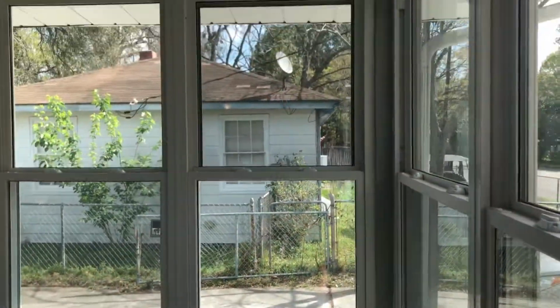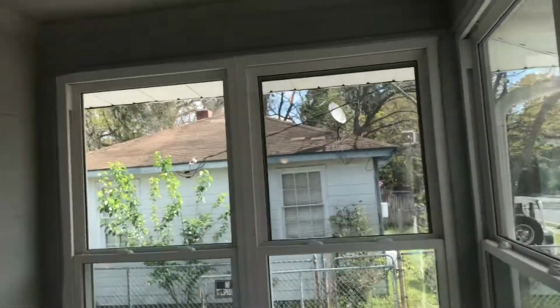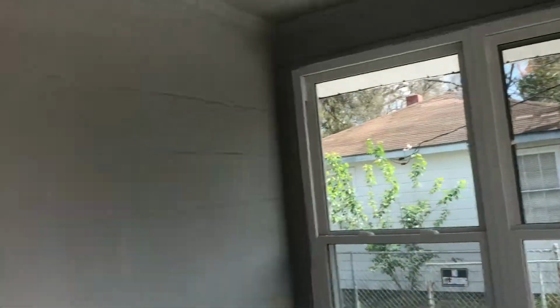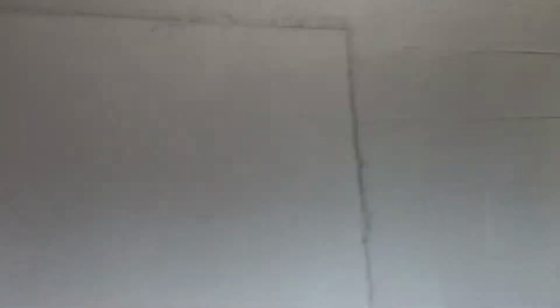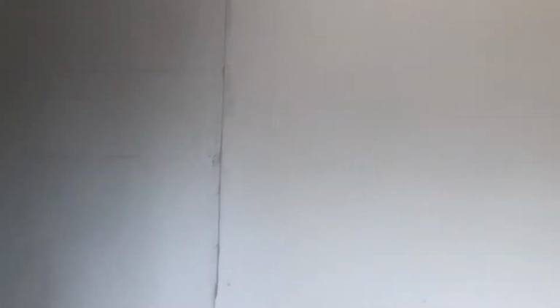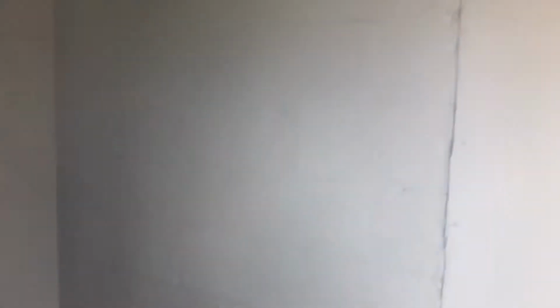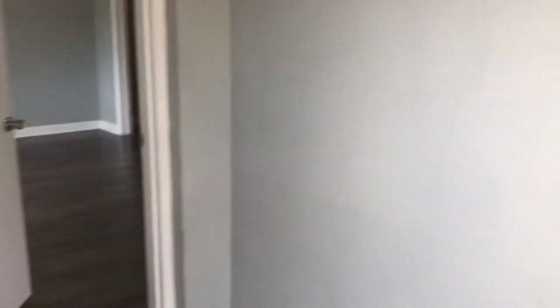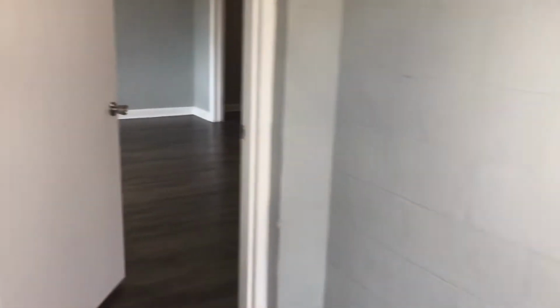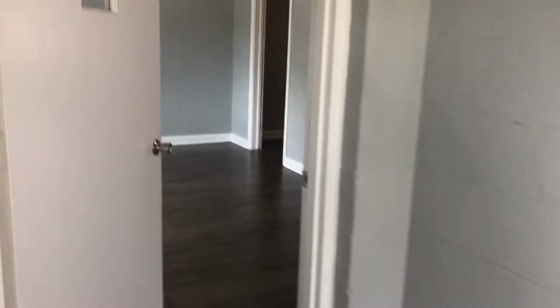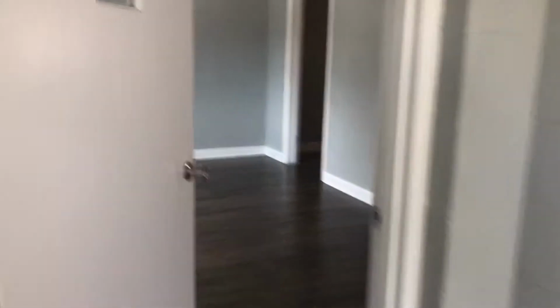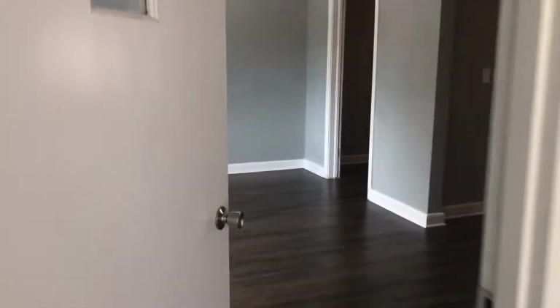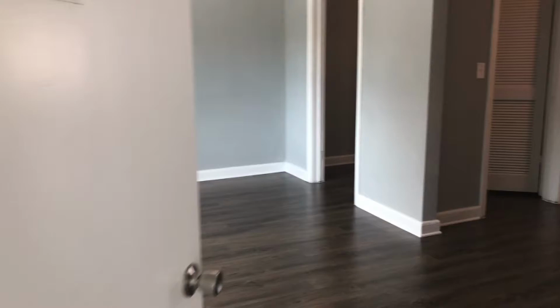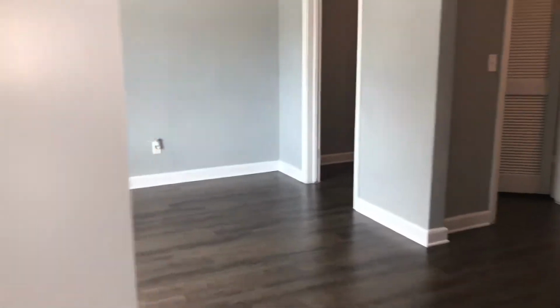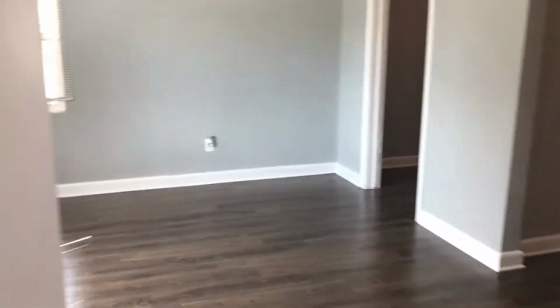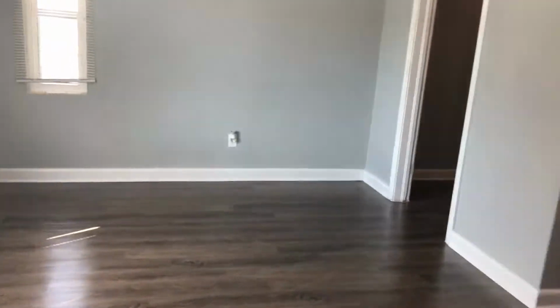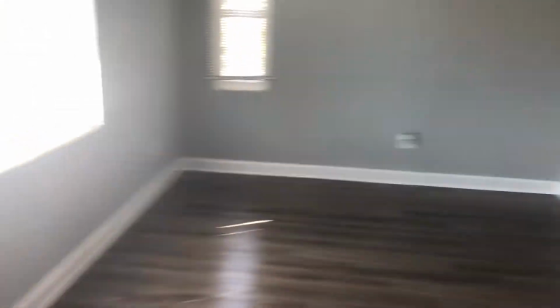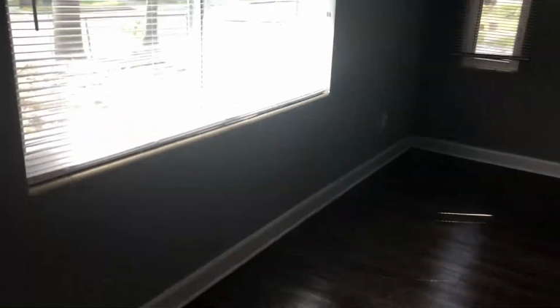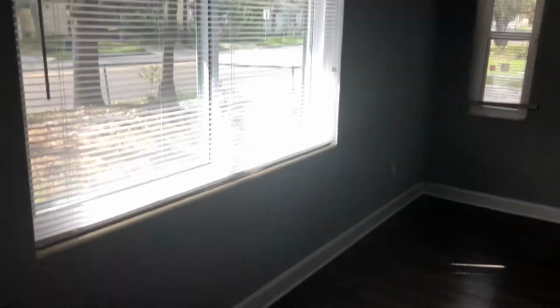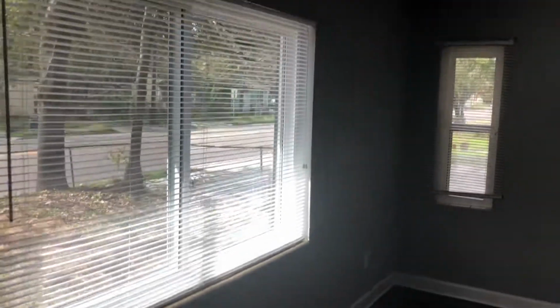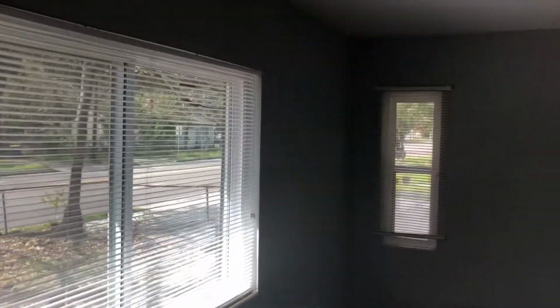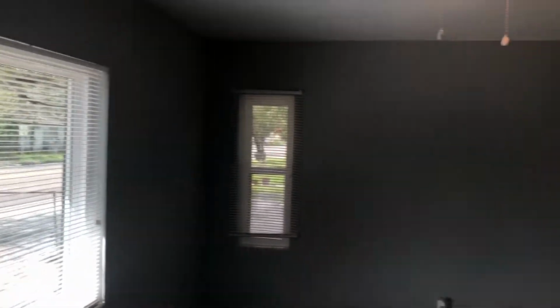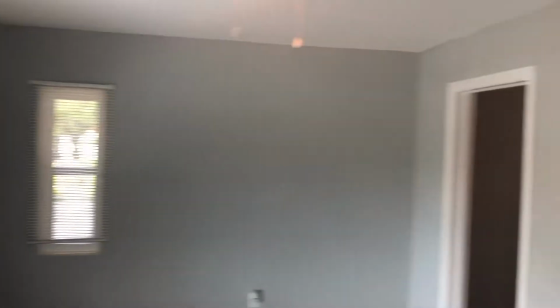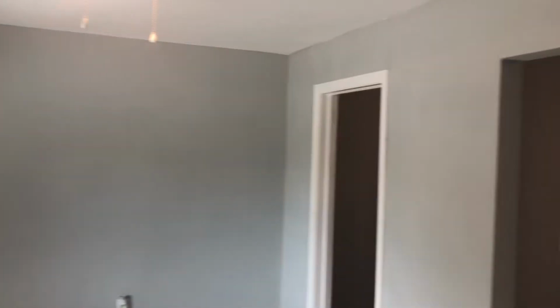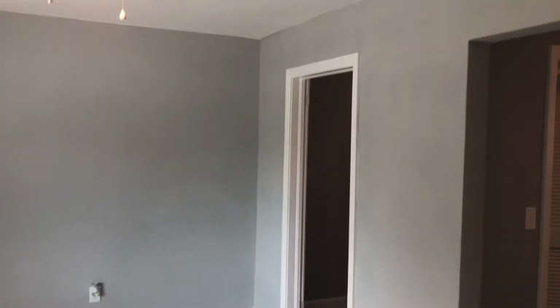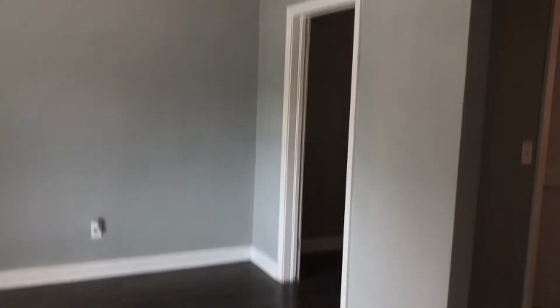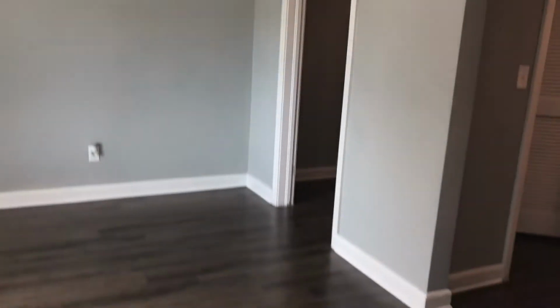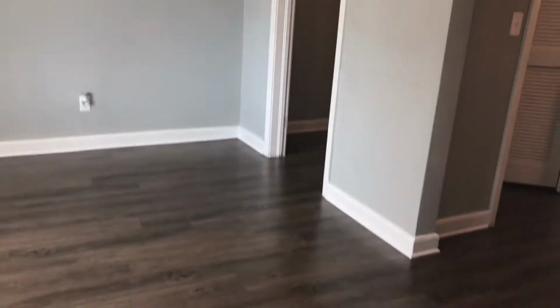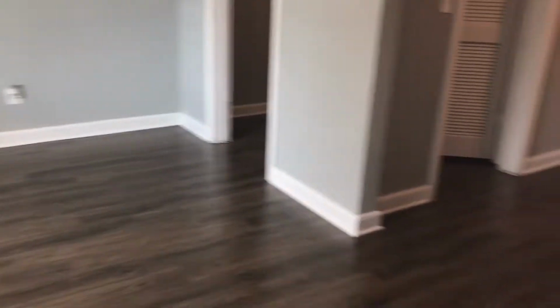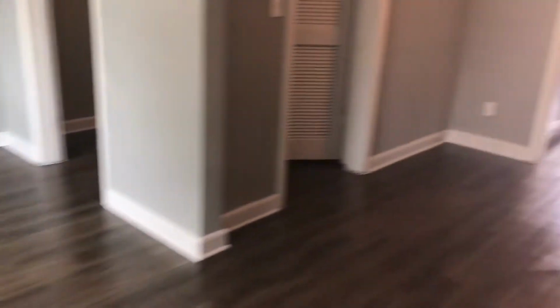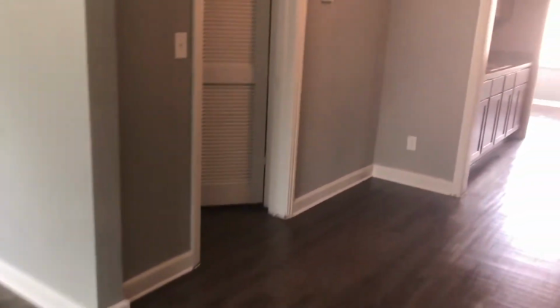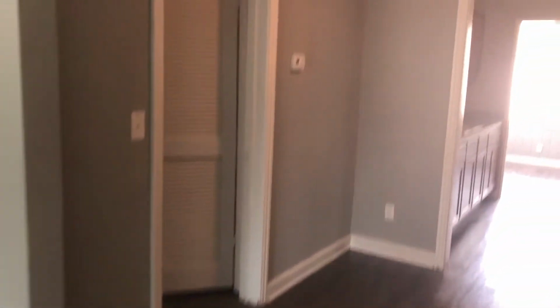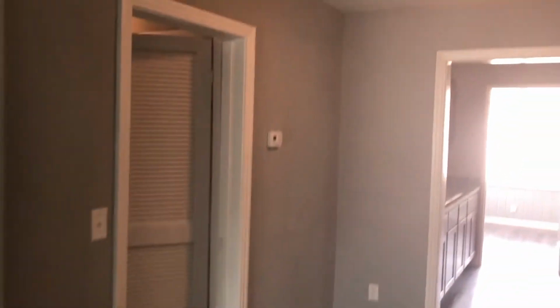As you first enter the home, we have a small foyer here. We have installed new vinyl plank flooring throughout the home. Next, we come to your living room, followed by your dining area.